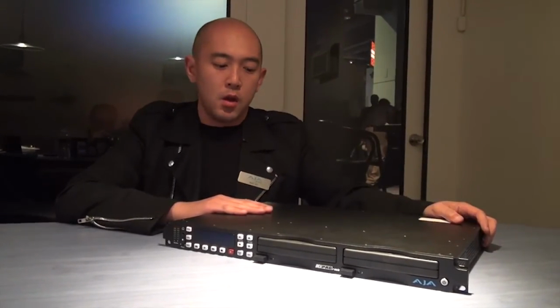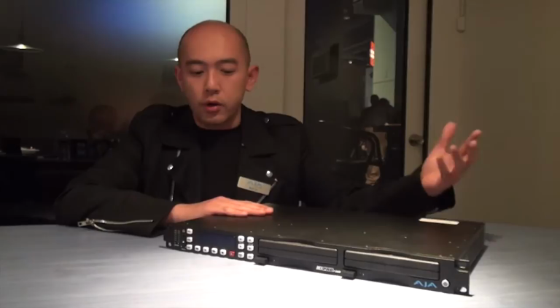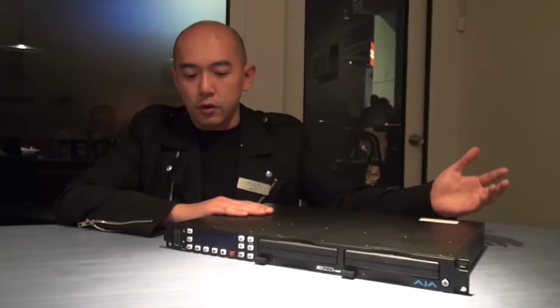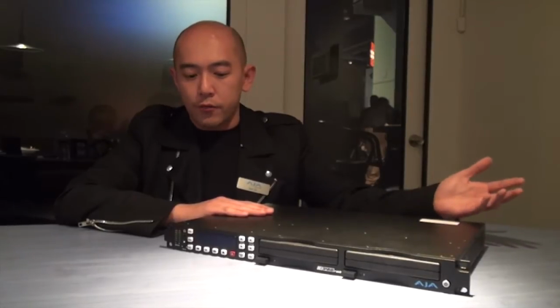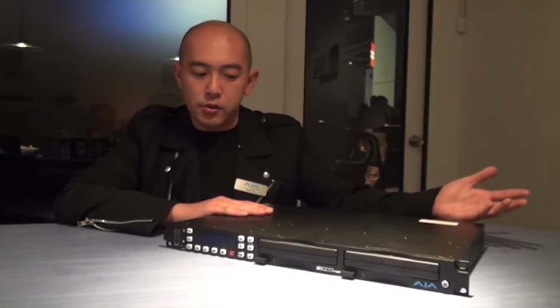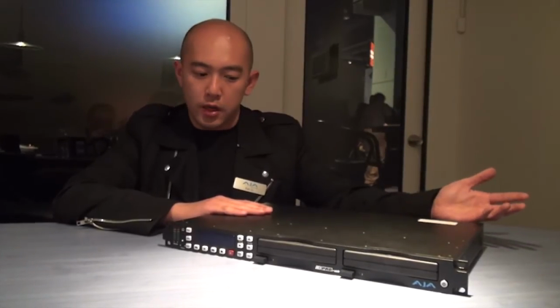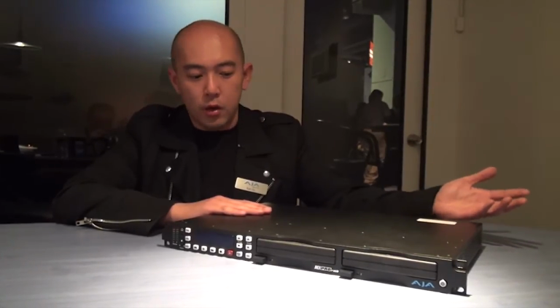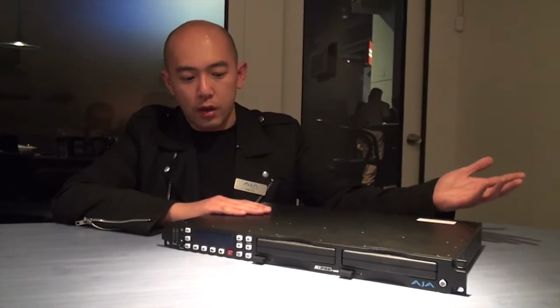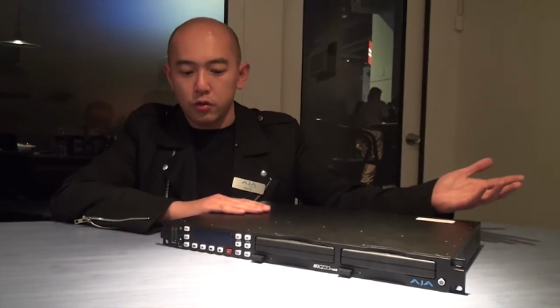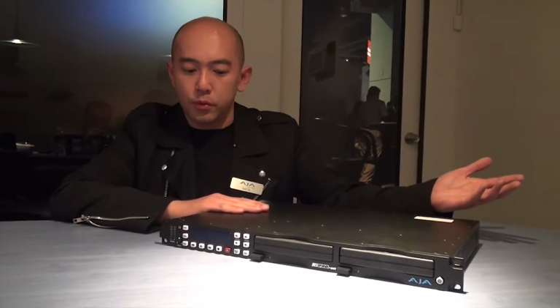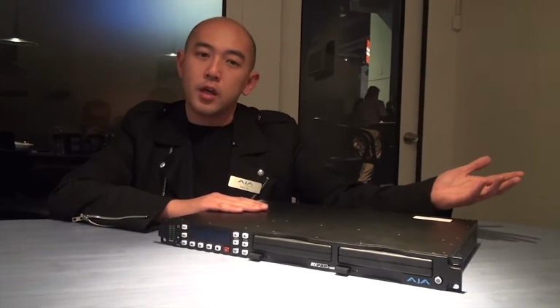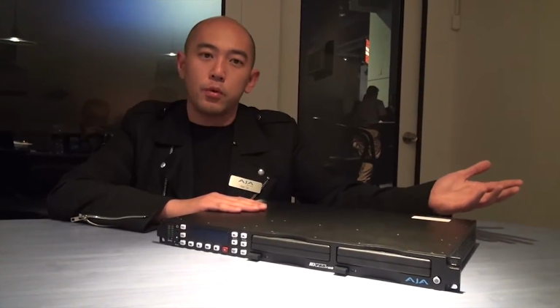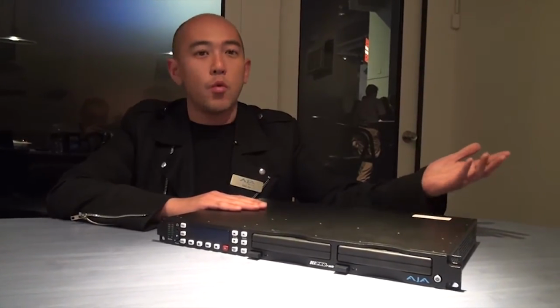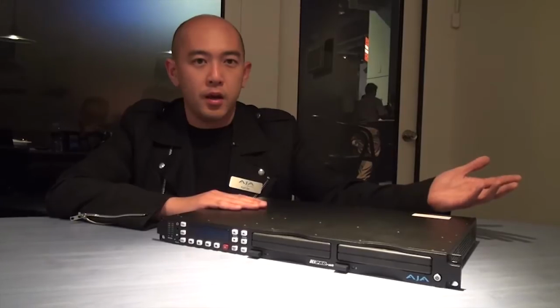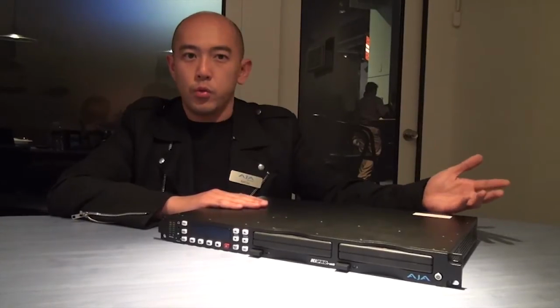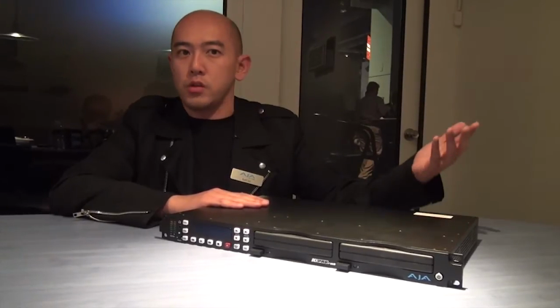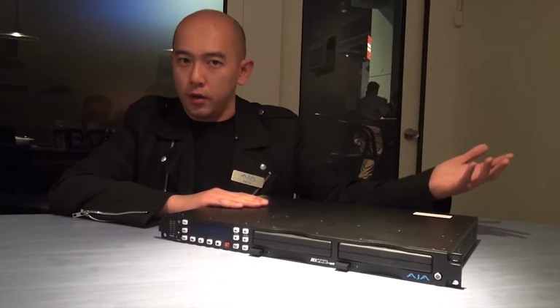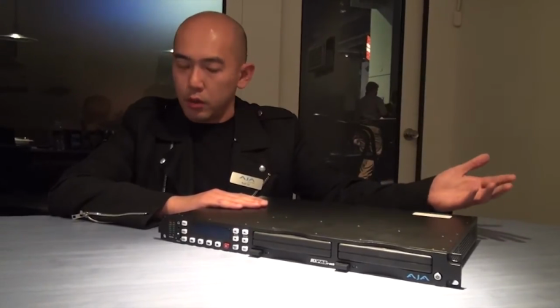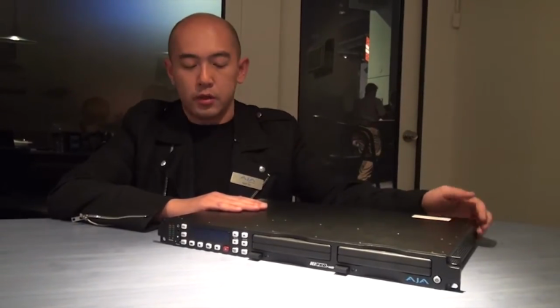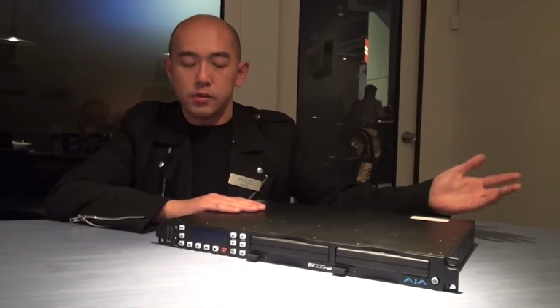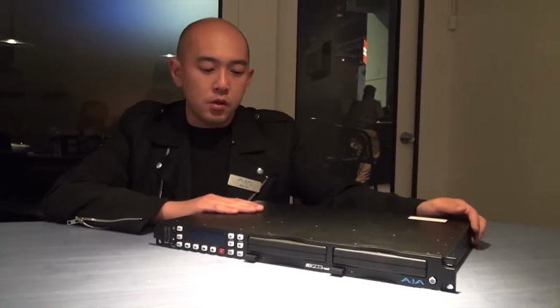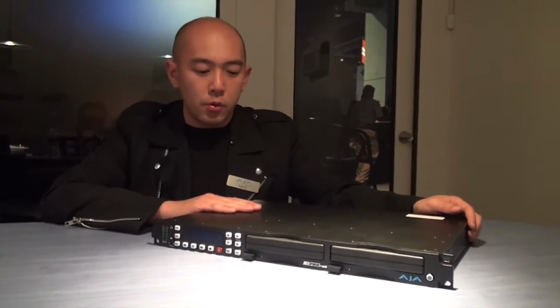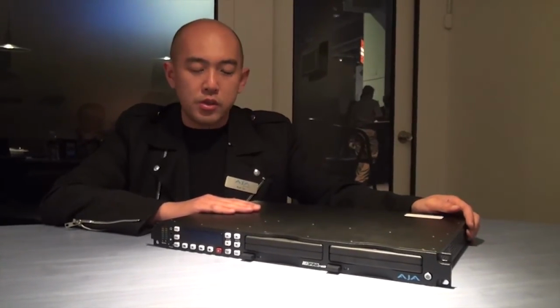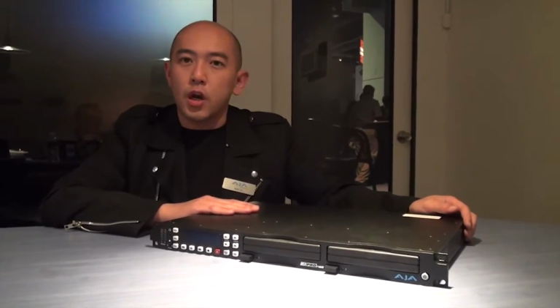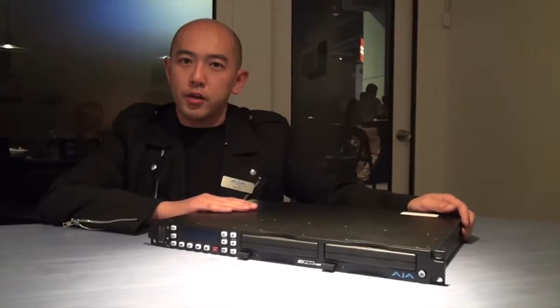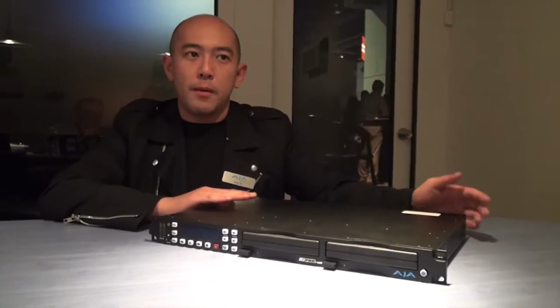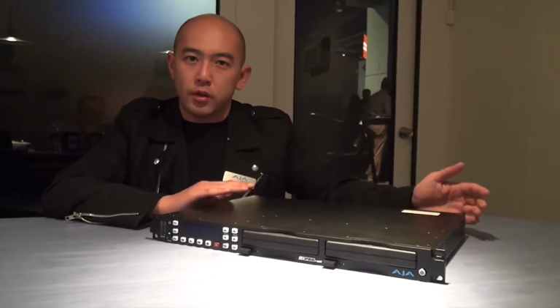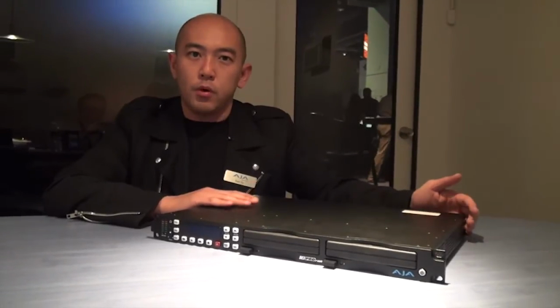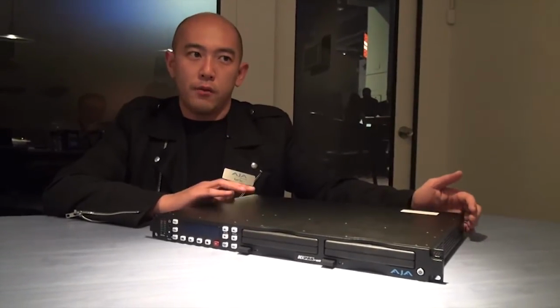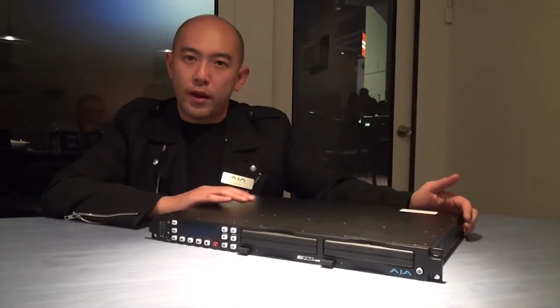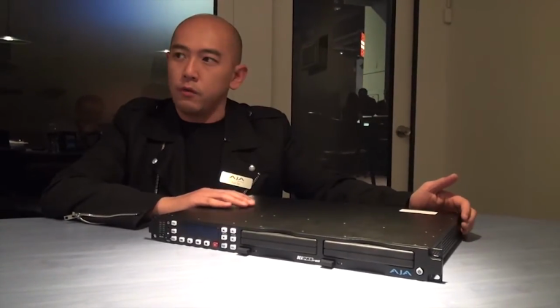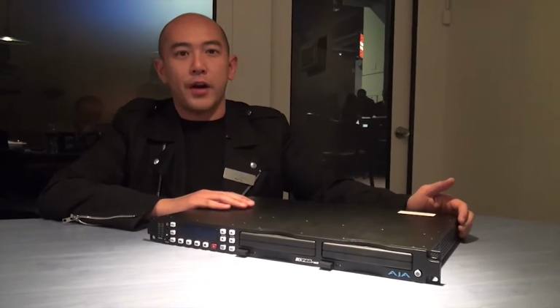We heard from a lot of our customers saying they would like to put their Keypro in a rack so they can use it with other equipment and devices. So this year we came up with the idea to bring Keypro in a rack mount form factor.